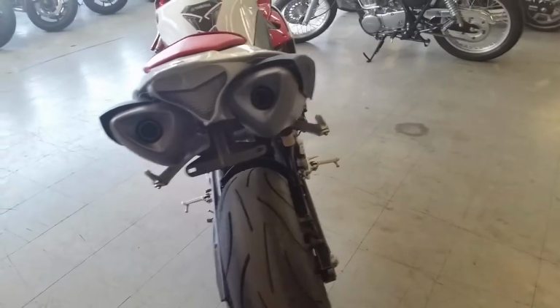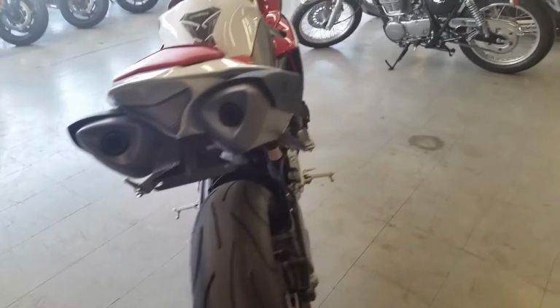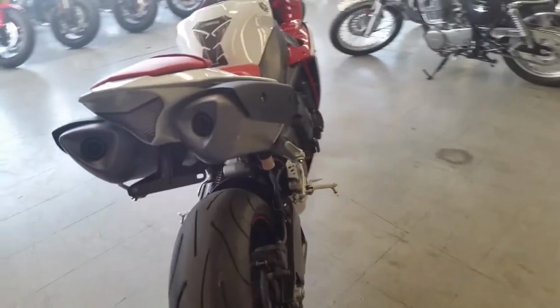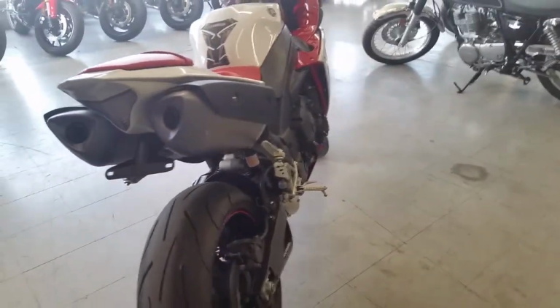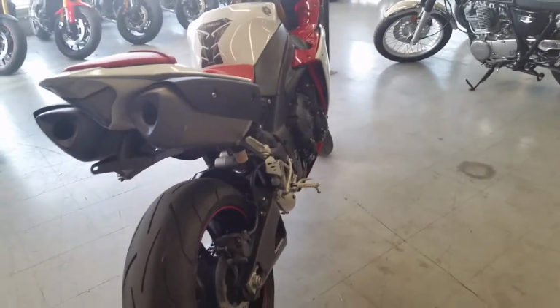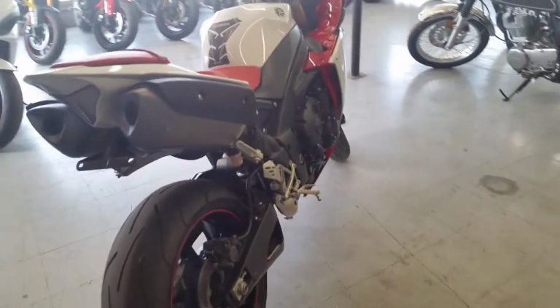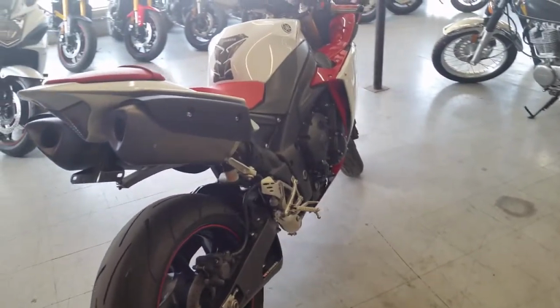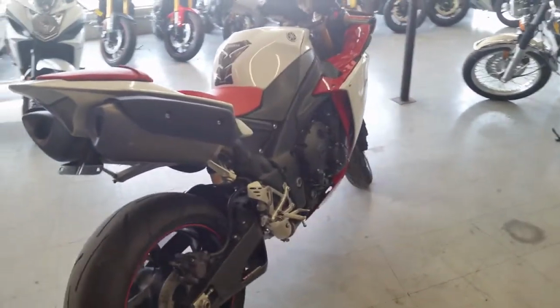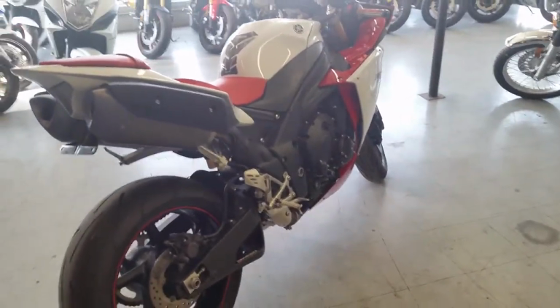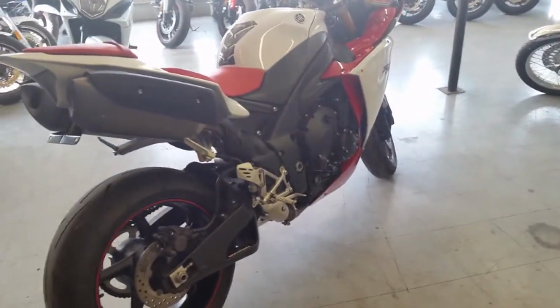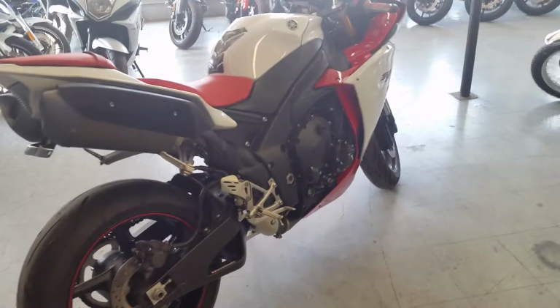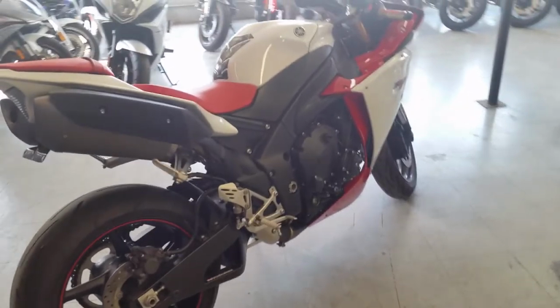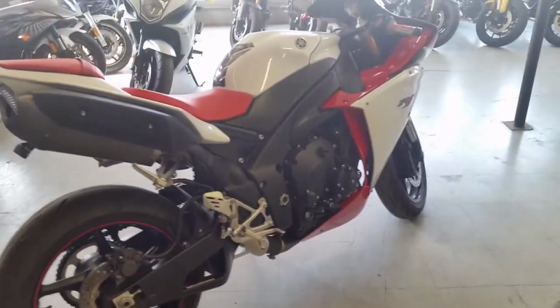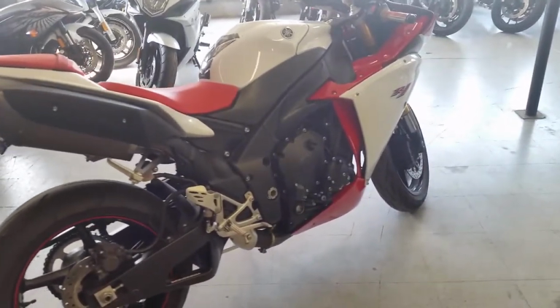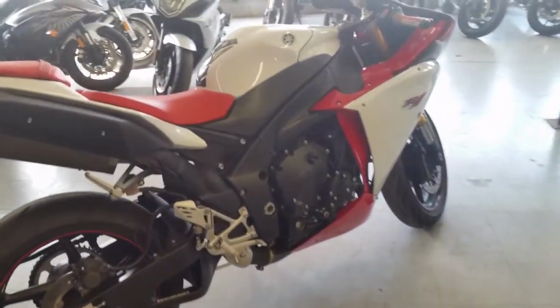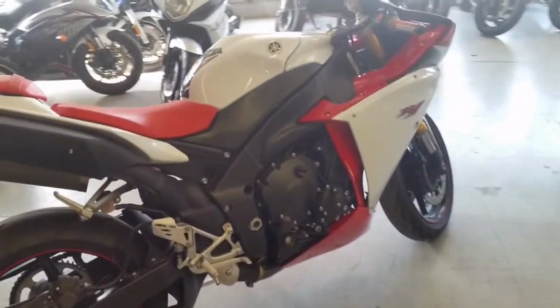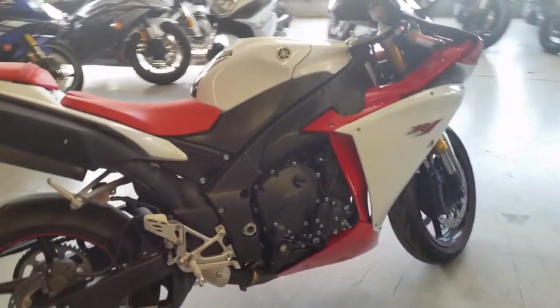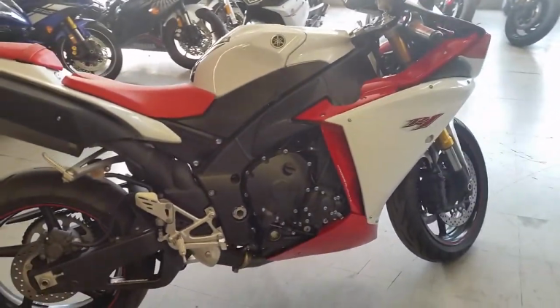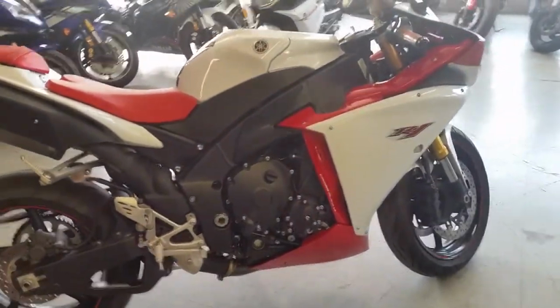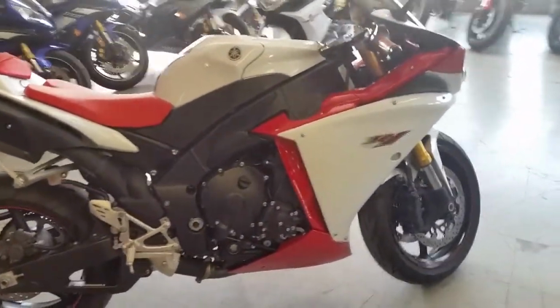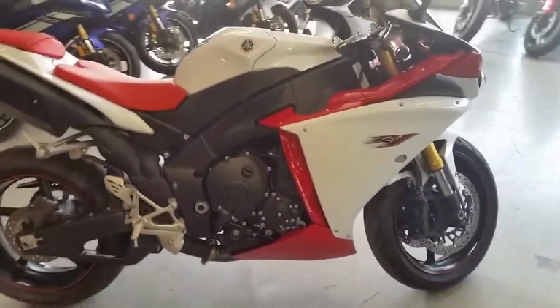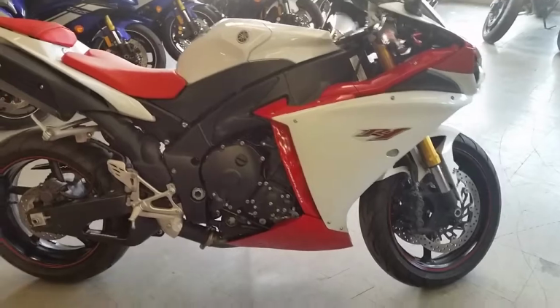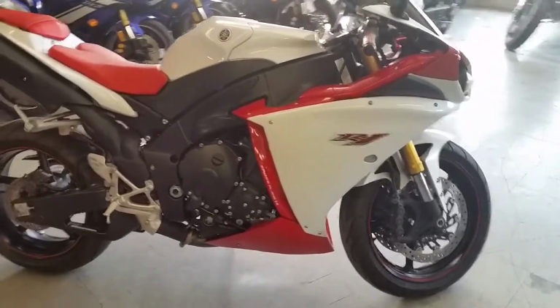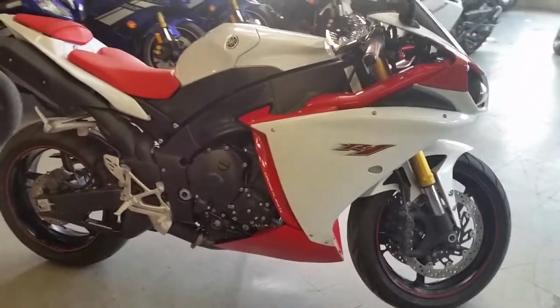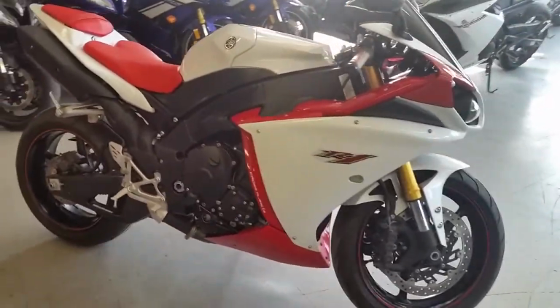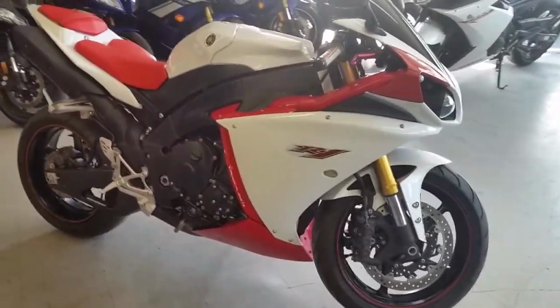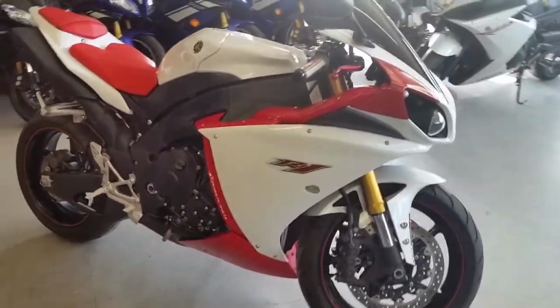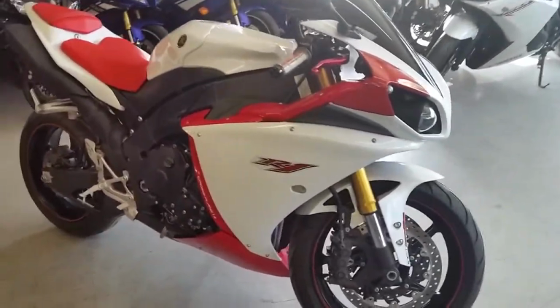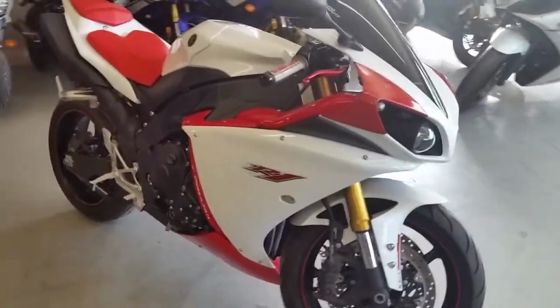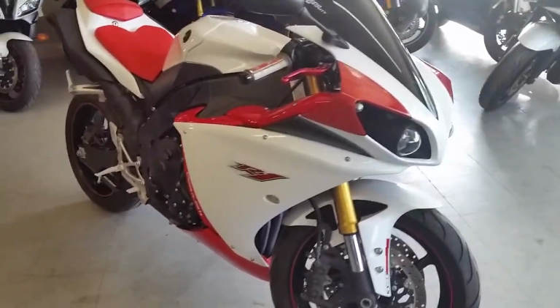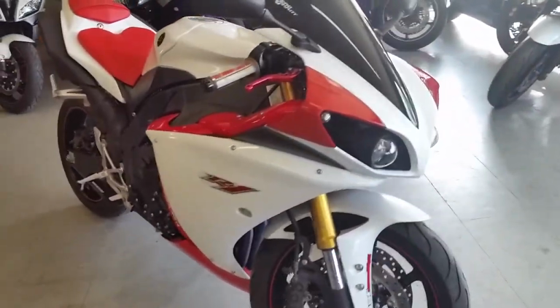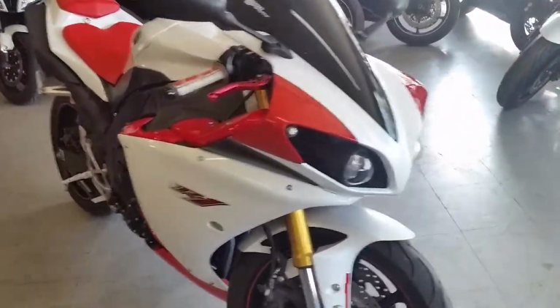Sharp bike, white, red, and black. CRG levers, fender eliminator kit, LED rear turn signals, flush mount front turn signals. Sharp bike needs nothing. It's been inspected, certified, and includes a one-year Yamaha warranty.